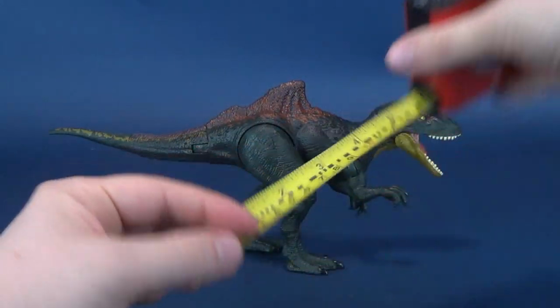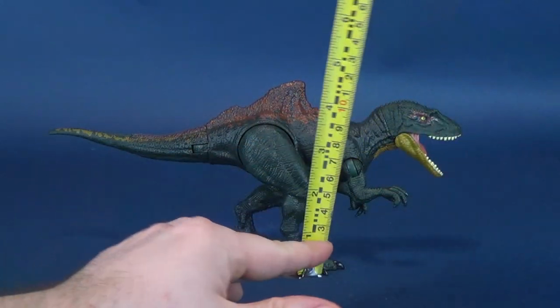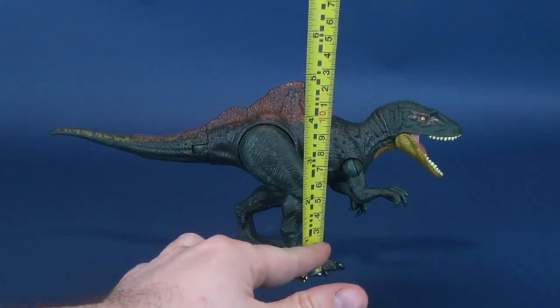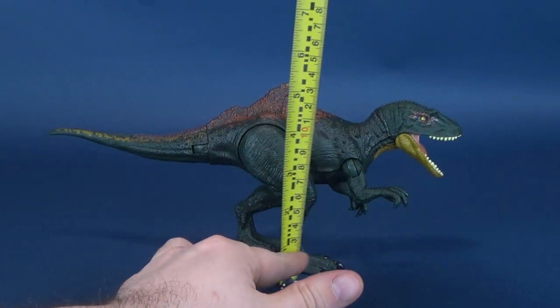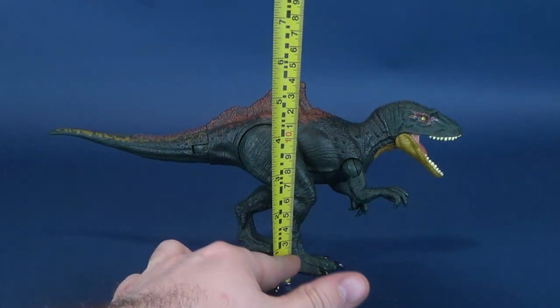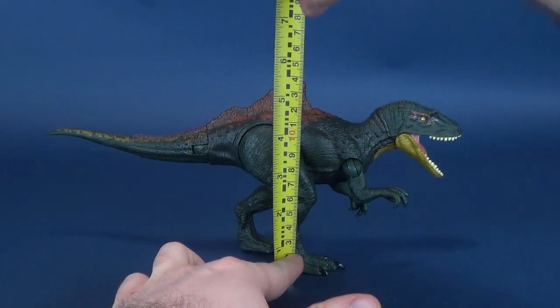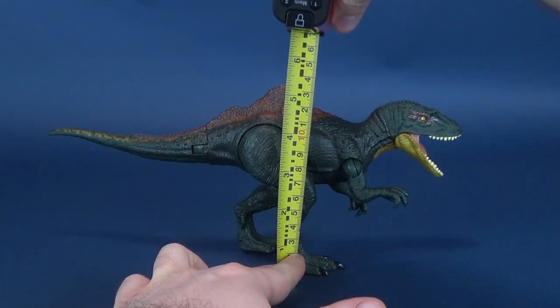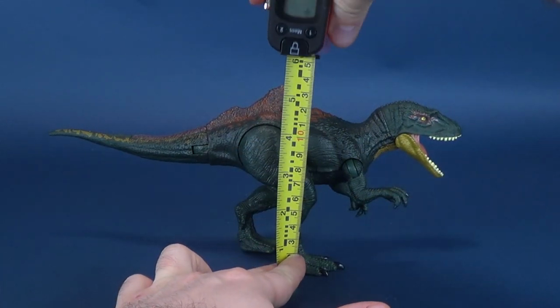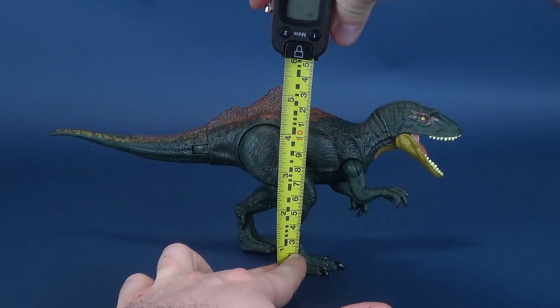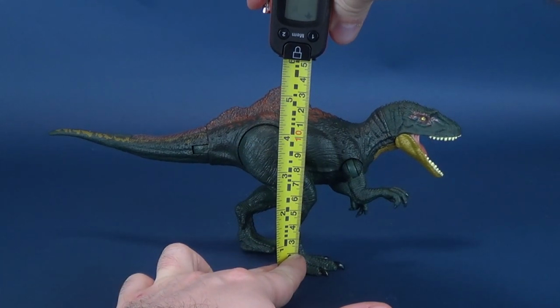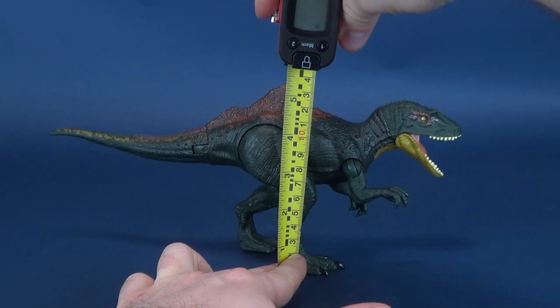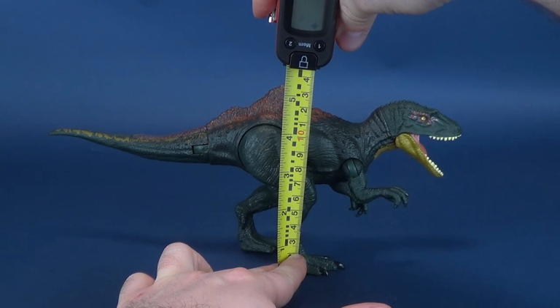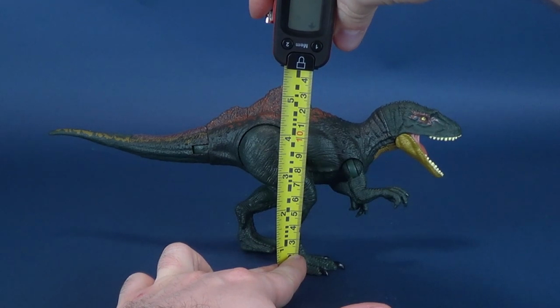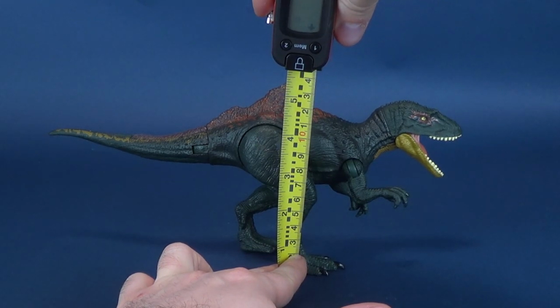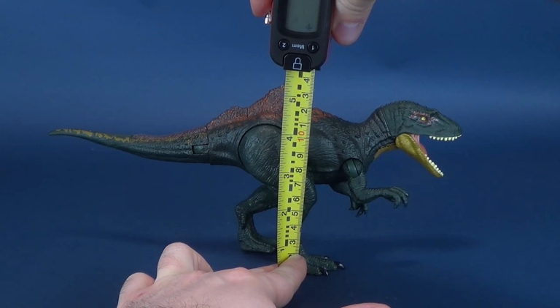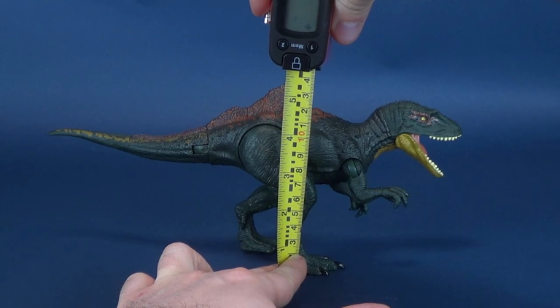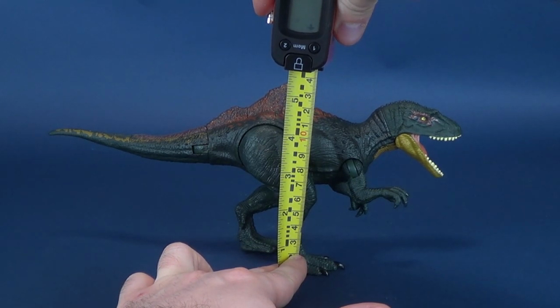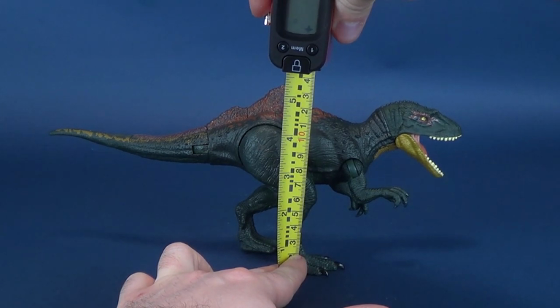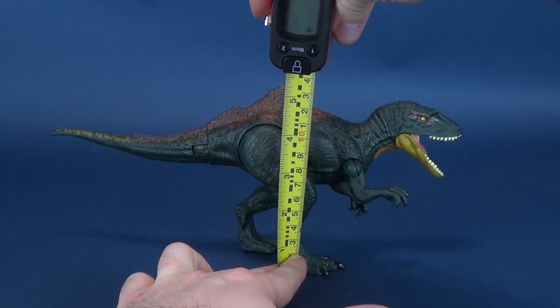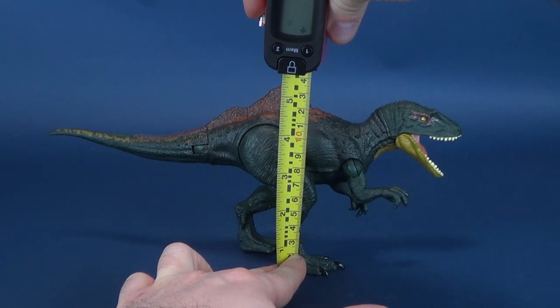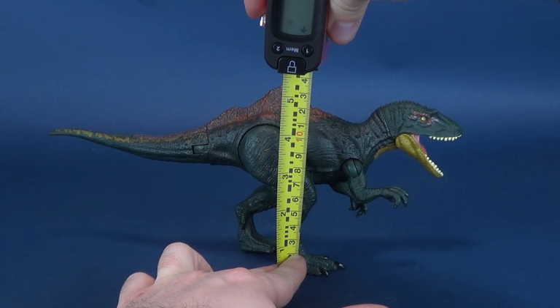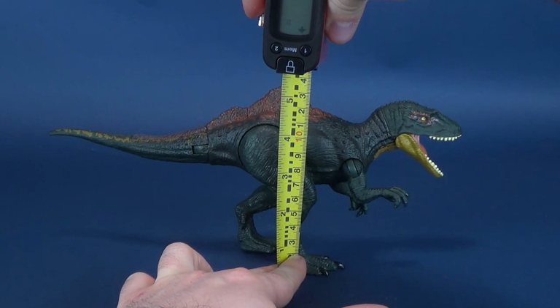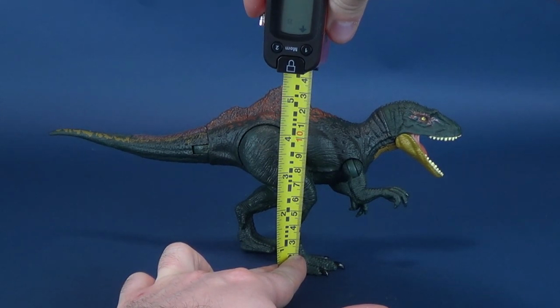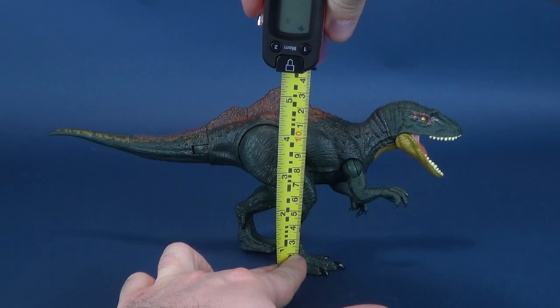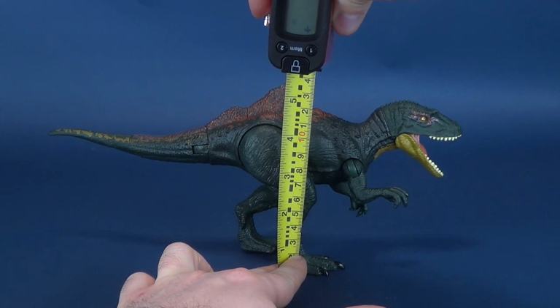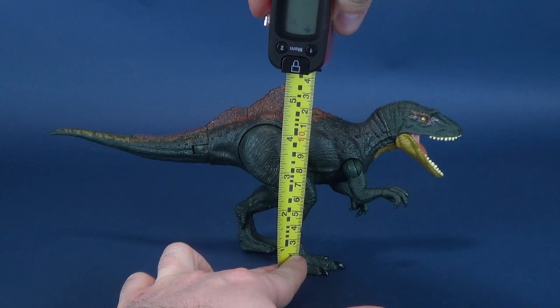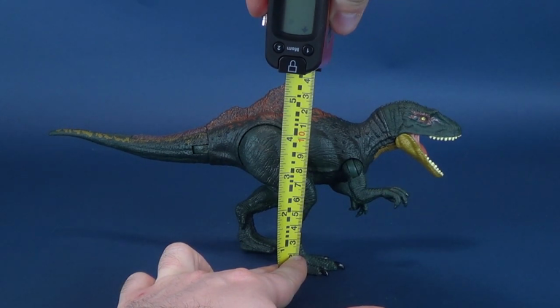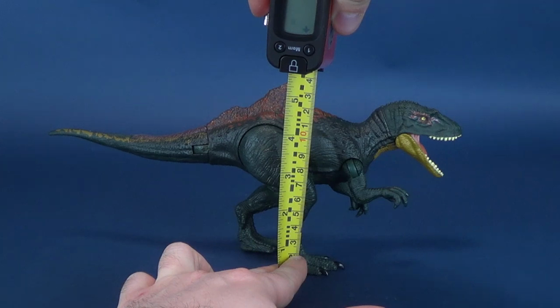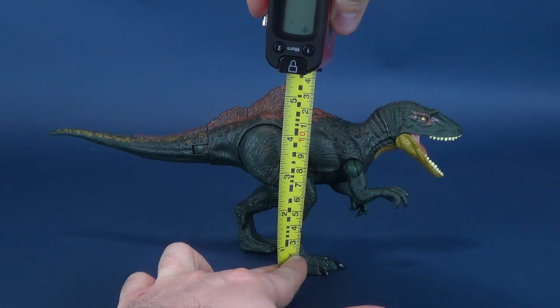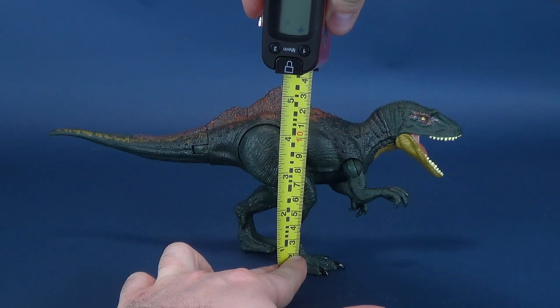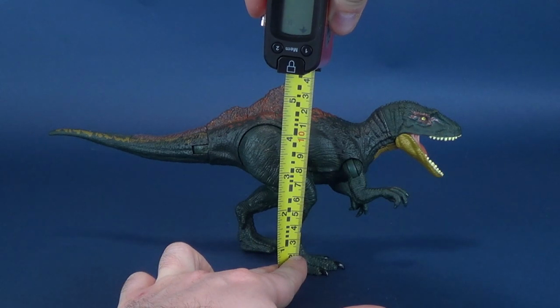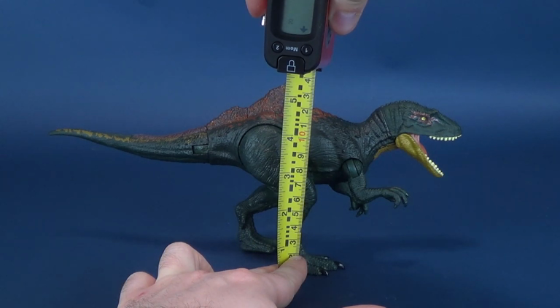We're going to be having a look at the Concavenator today because of the good gestures of Viewer Bill, who was nice enough to send me a whole bunch of Dino Rivals toys. Can't wait to get into these.